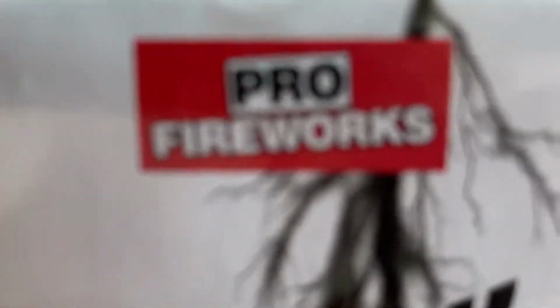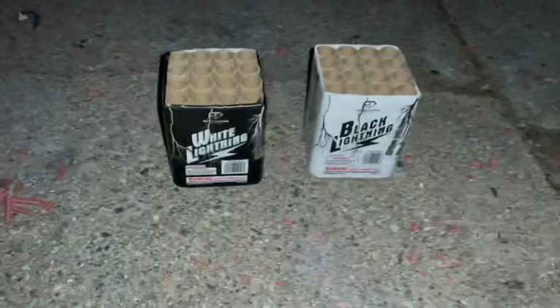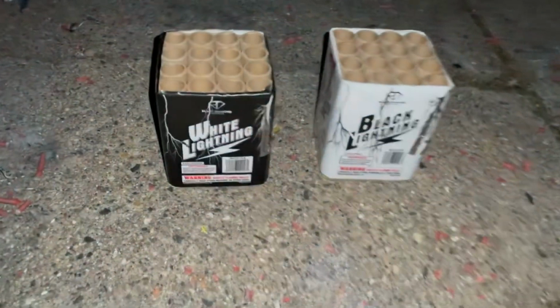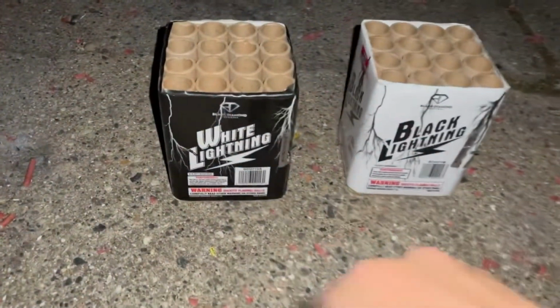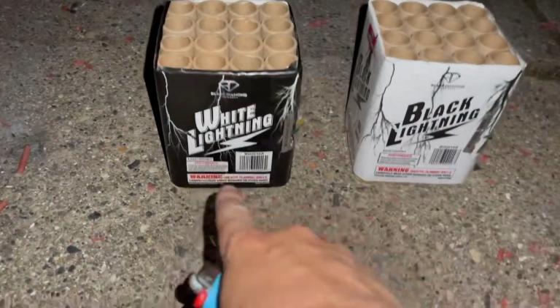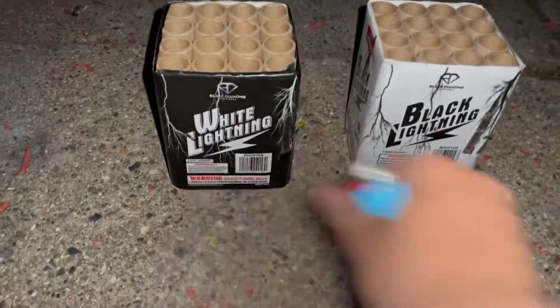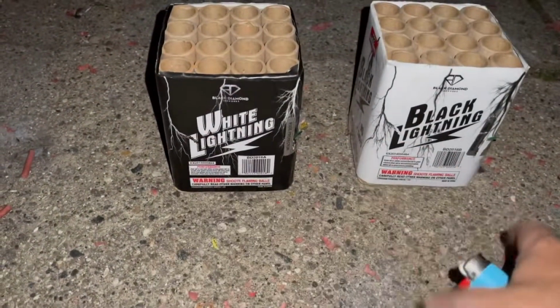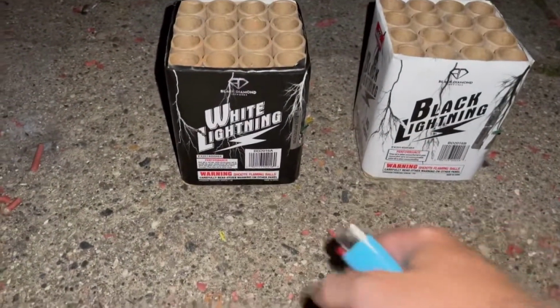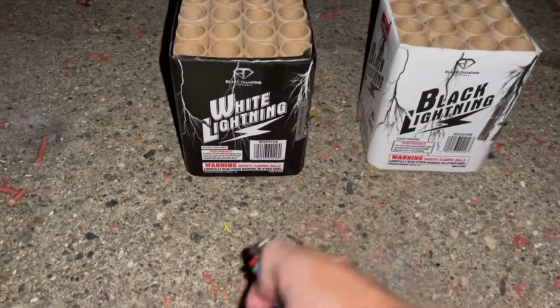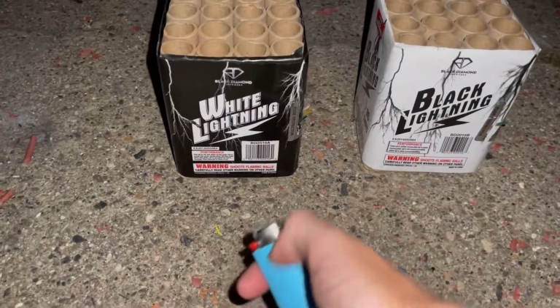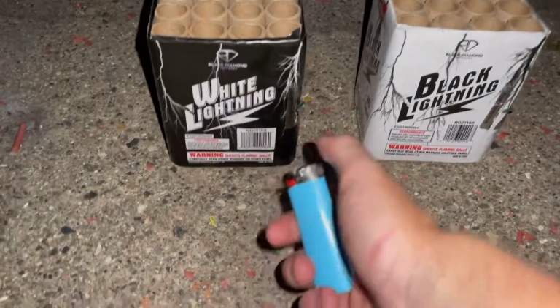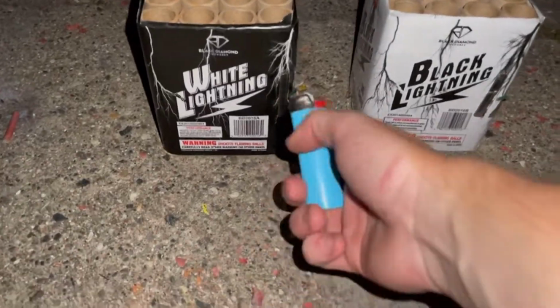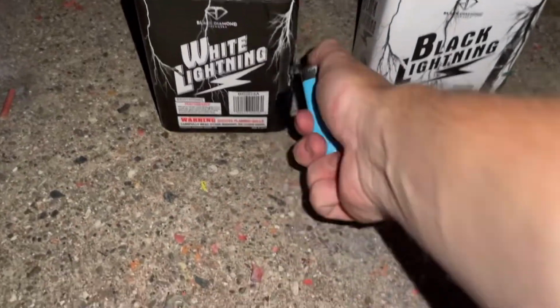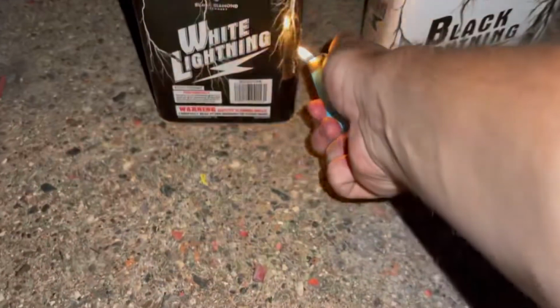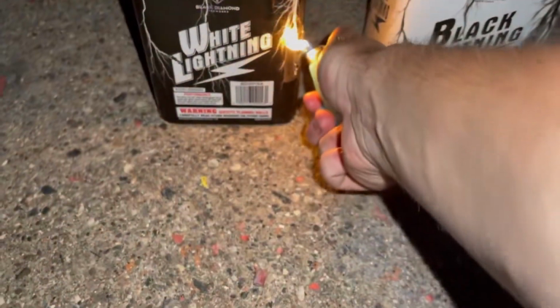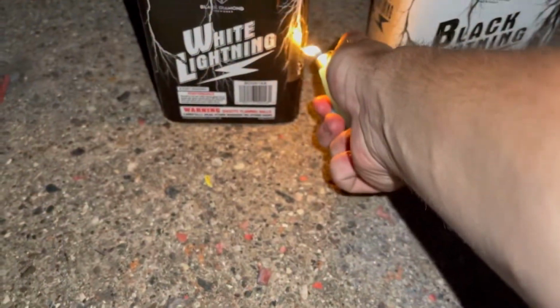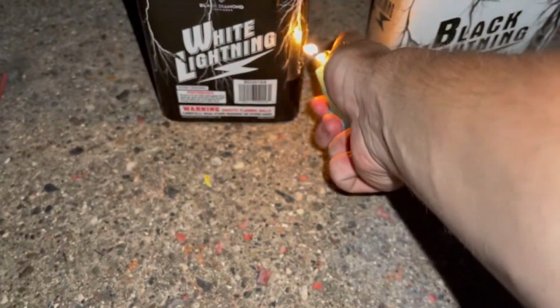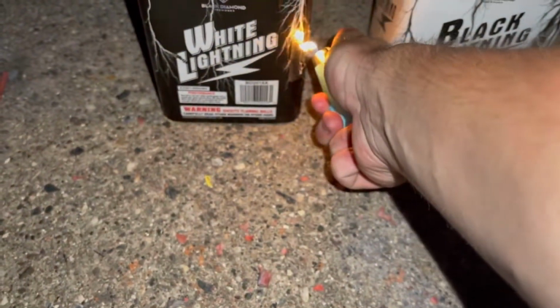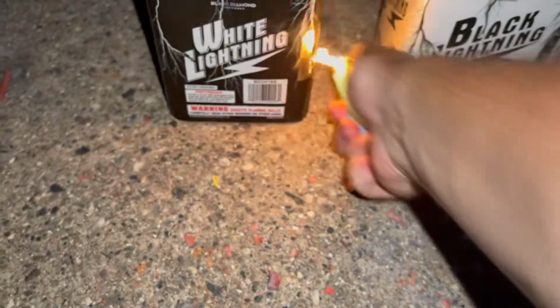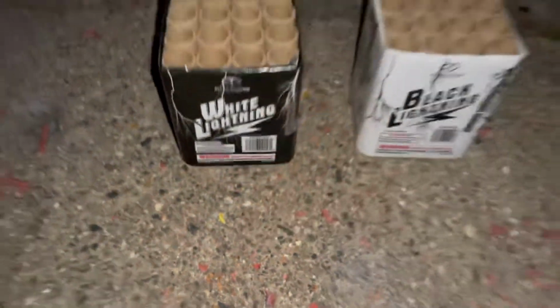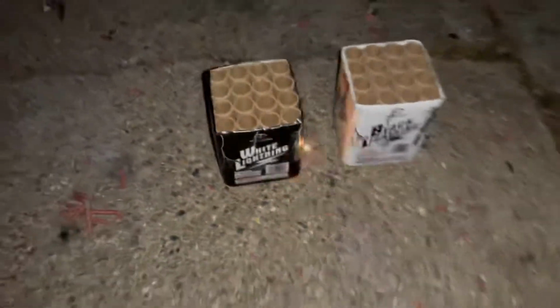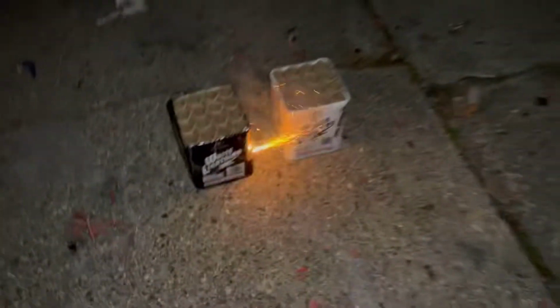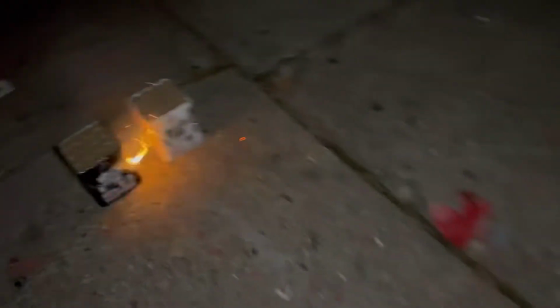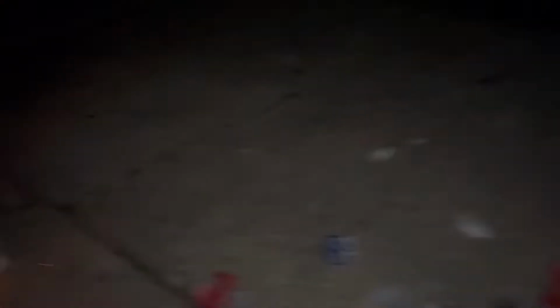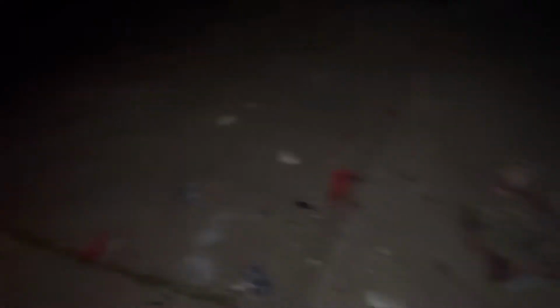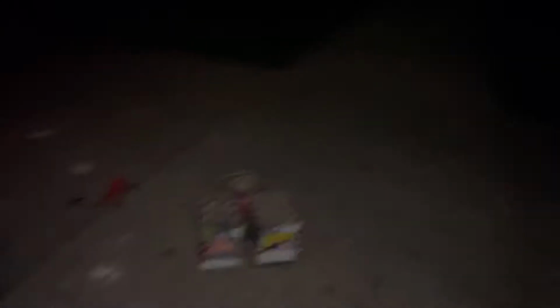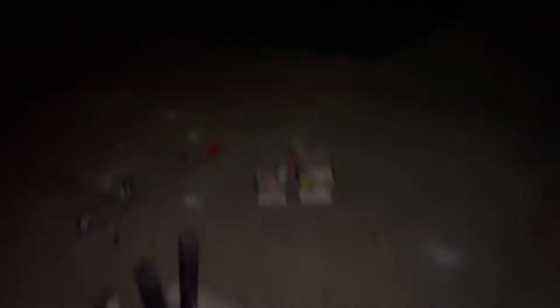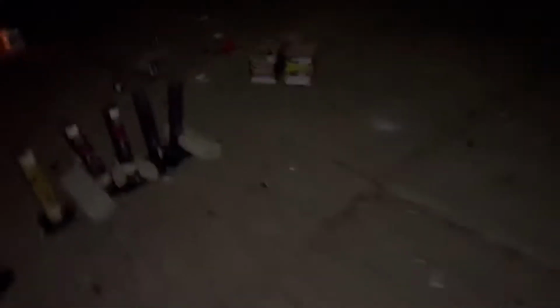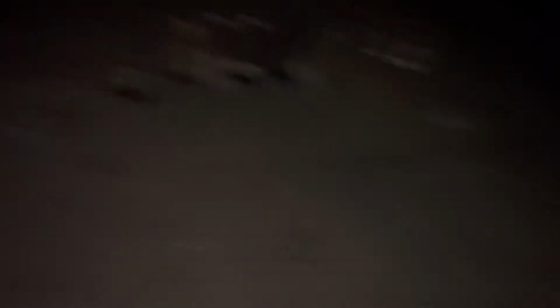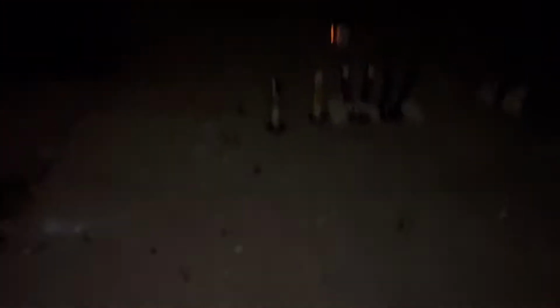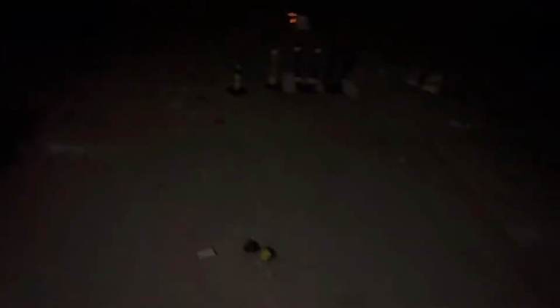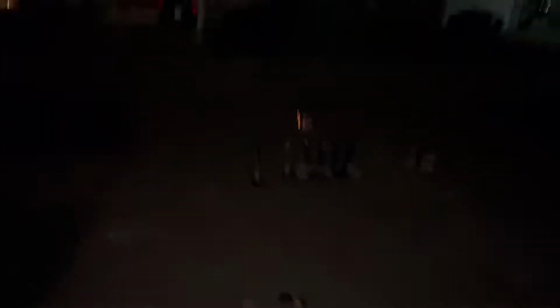Alright guys, here goes White Lightning — Black Lightning, I'm going to do White Lightning first. Here goes White Lightning — oh my, Pro Fireworks!